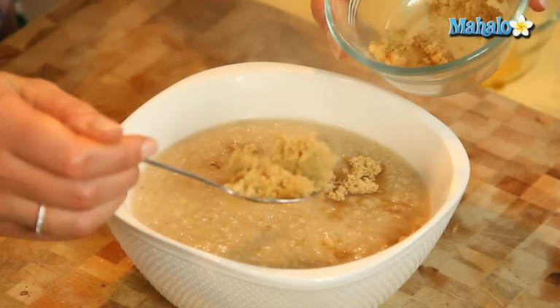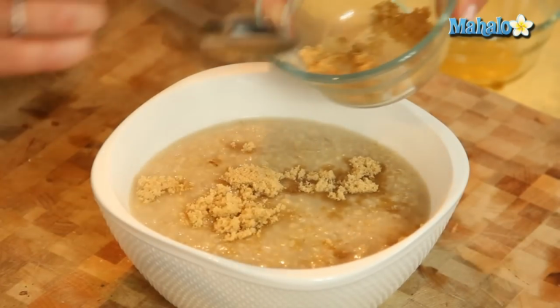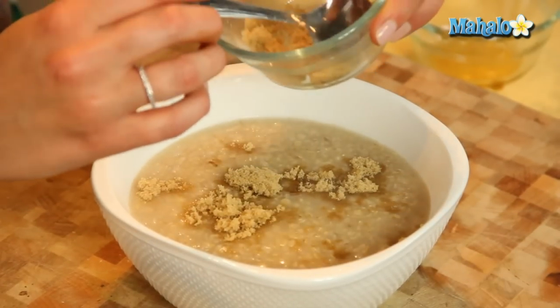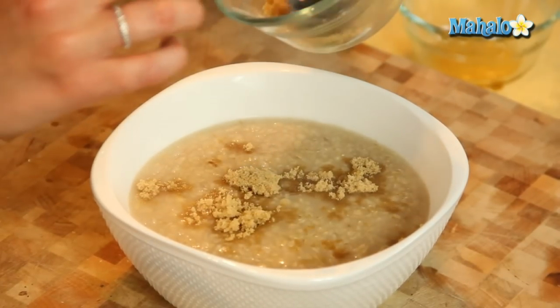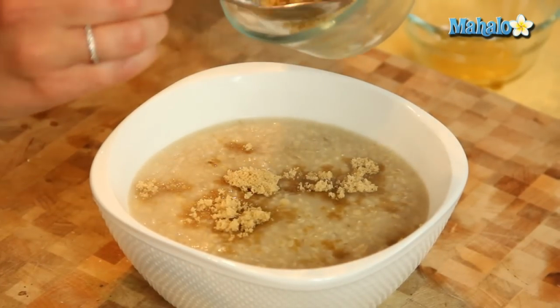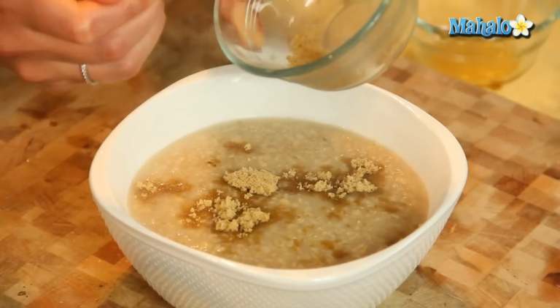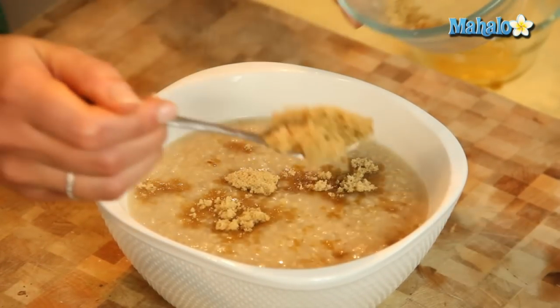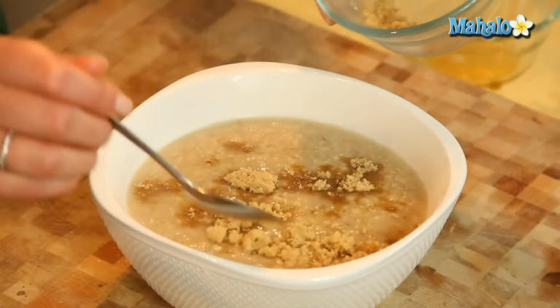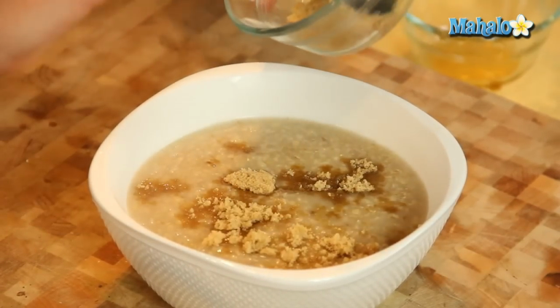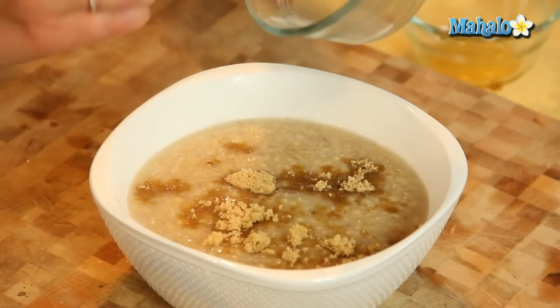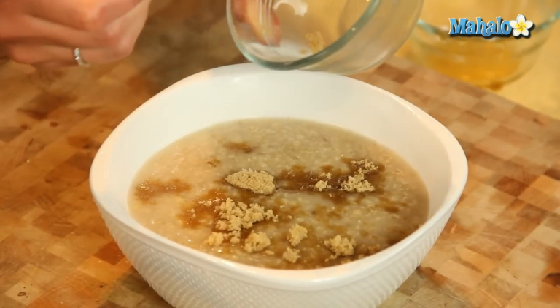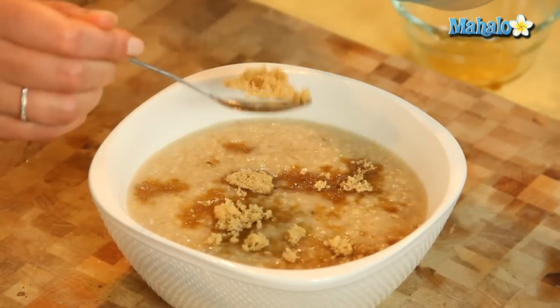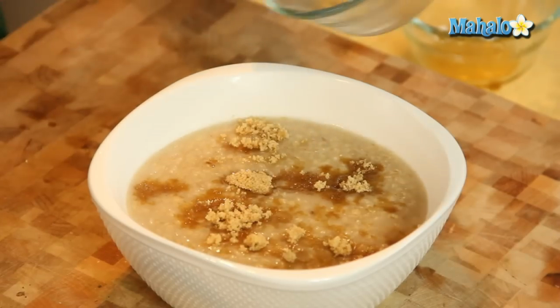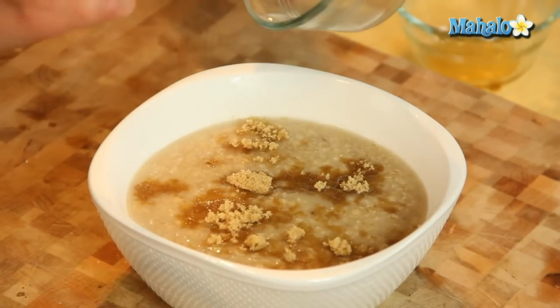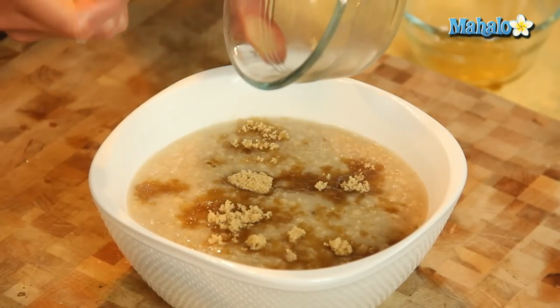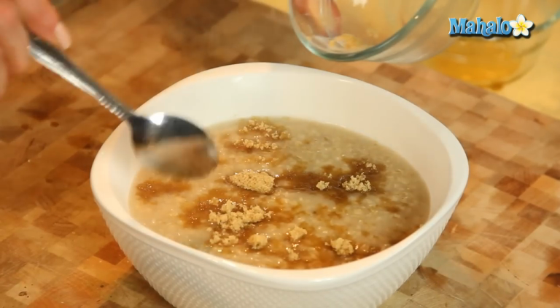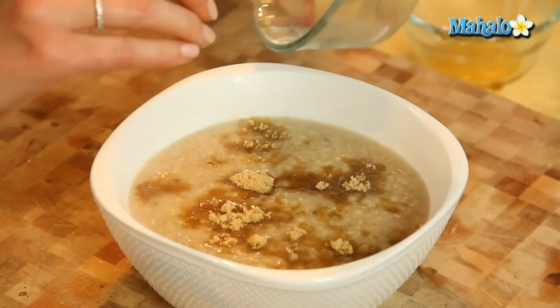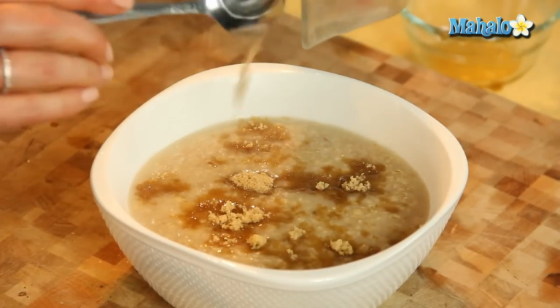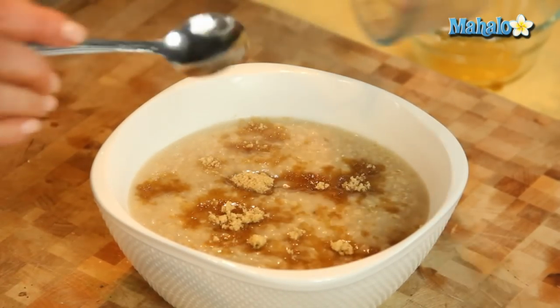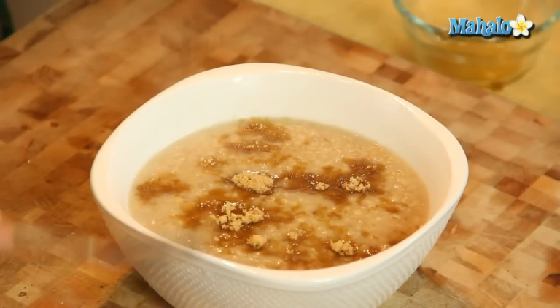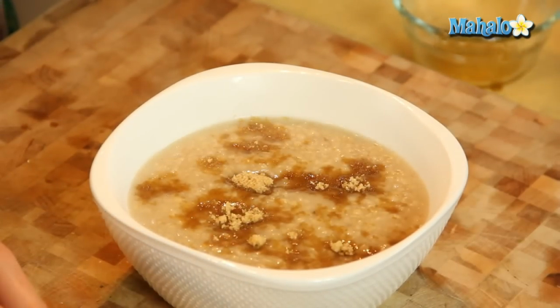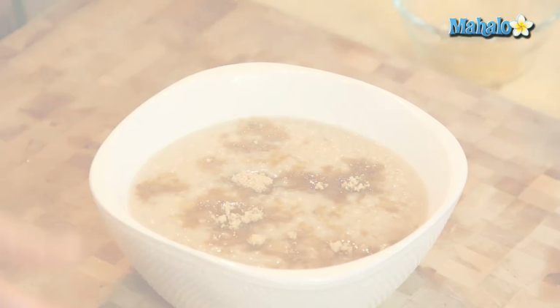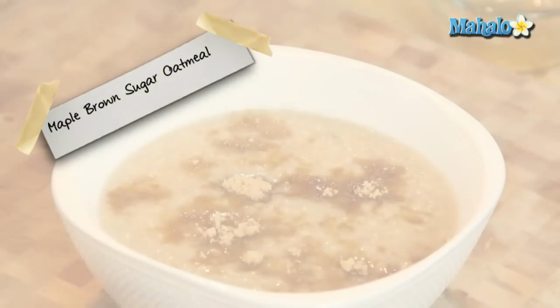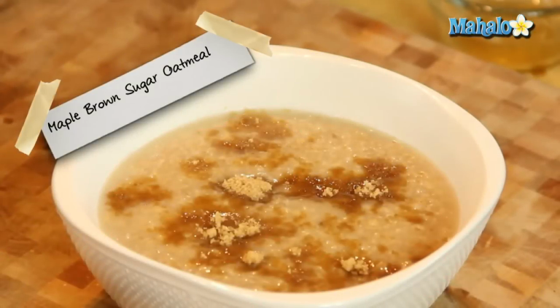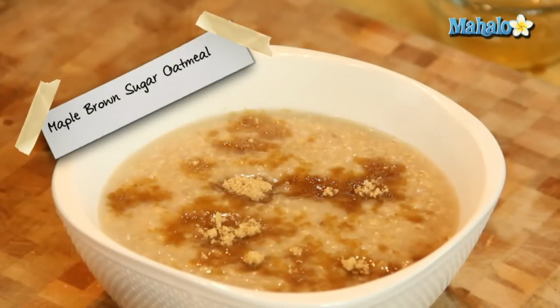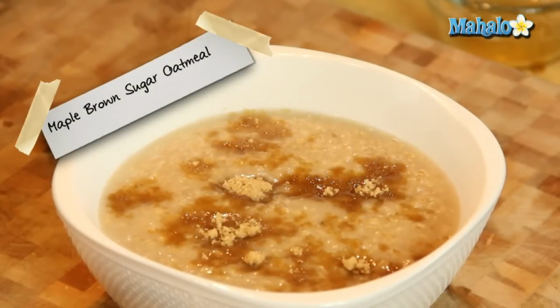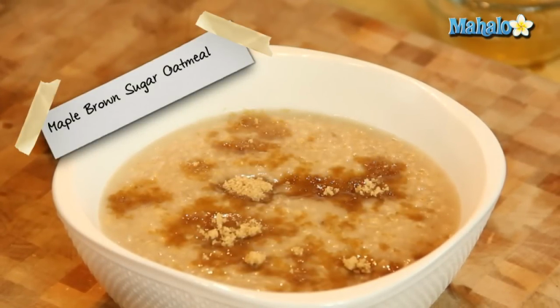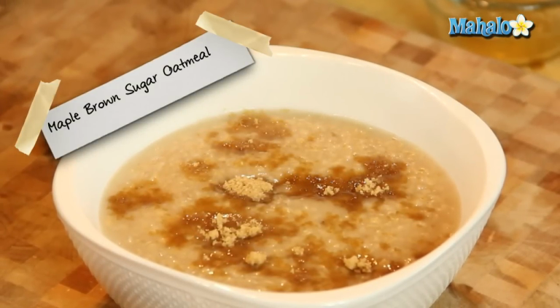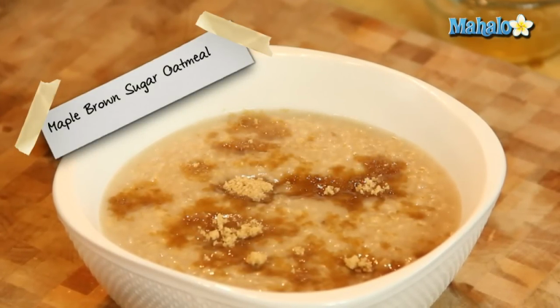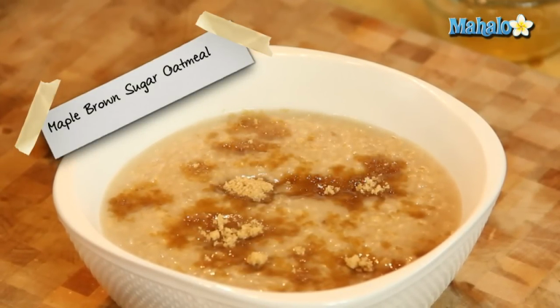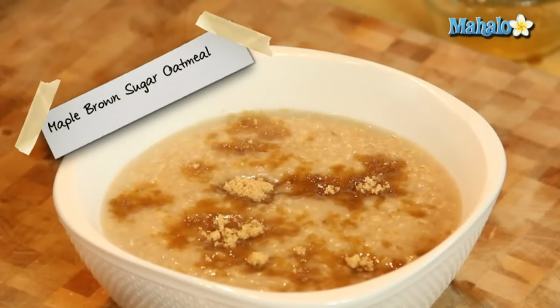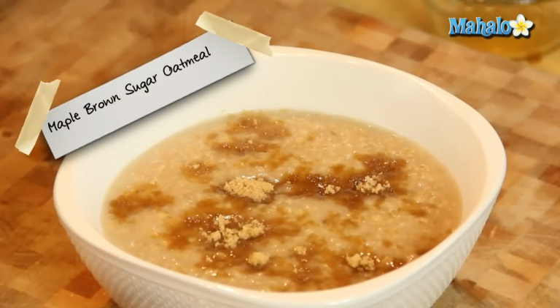And now we are just going to sprinkle our brown sugar on top. Oh, yum. And obviously you can add any toppings you like — walnuts would go great with this too. And there you have it everyone, that is your oatmeal with maple and brown sugar.